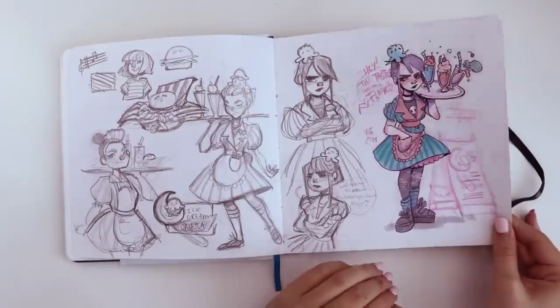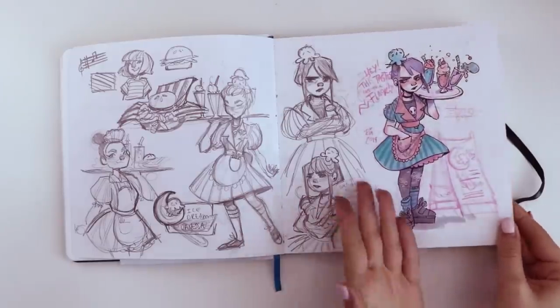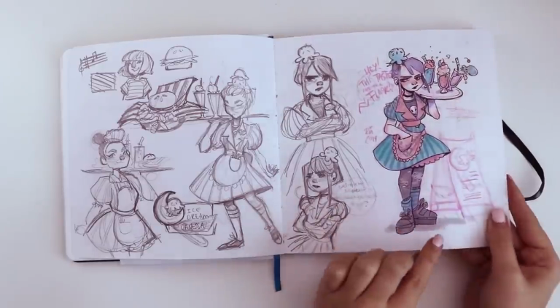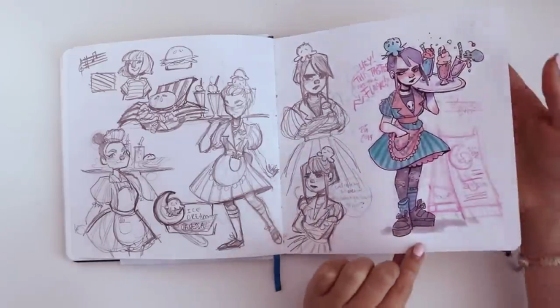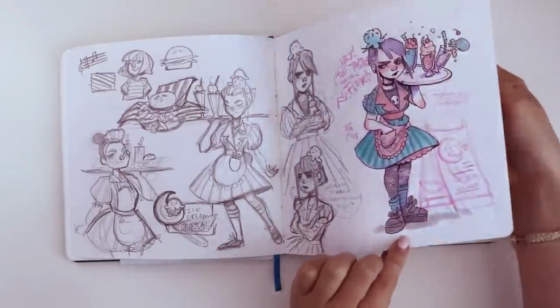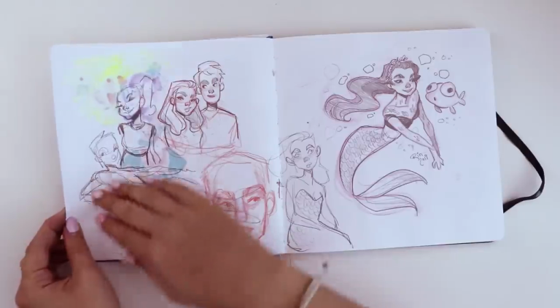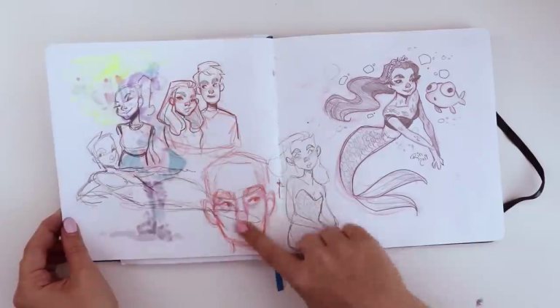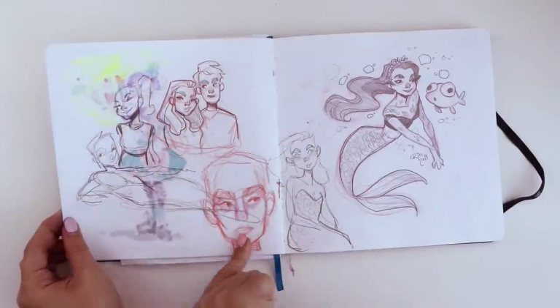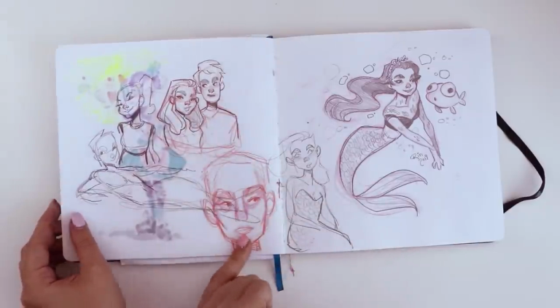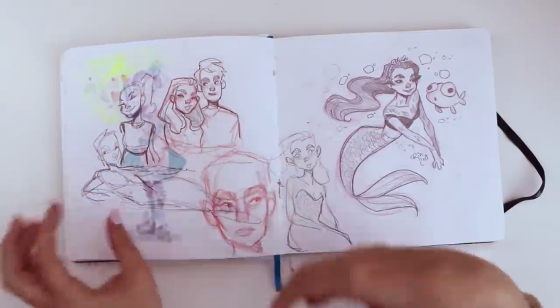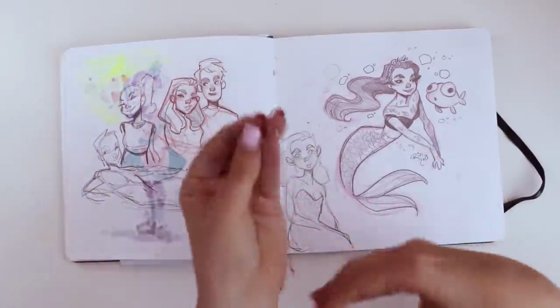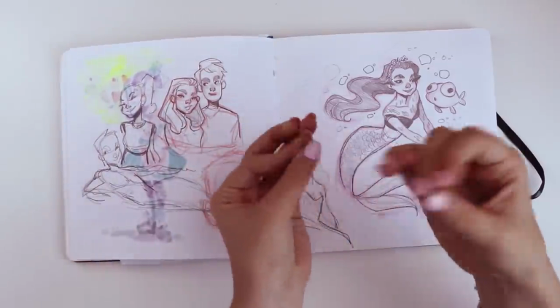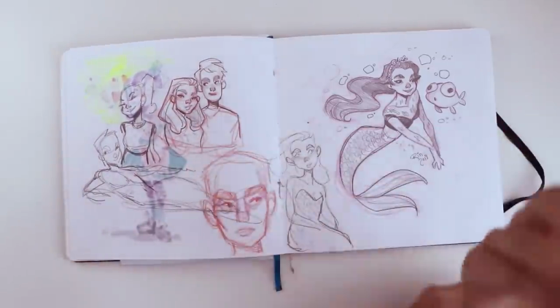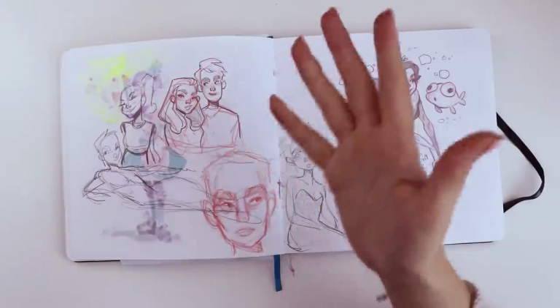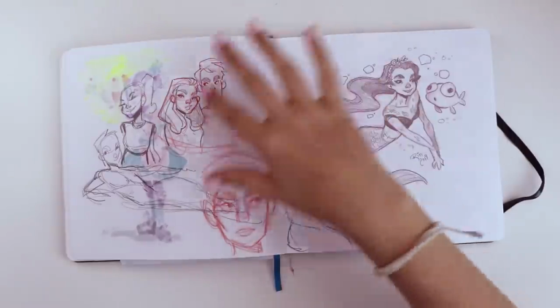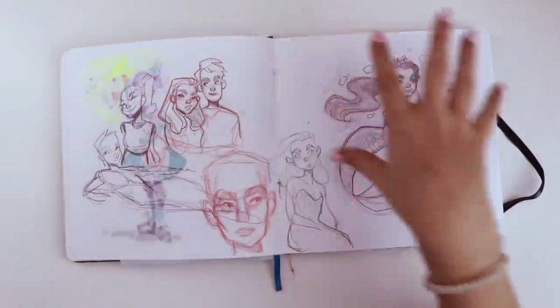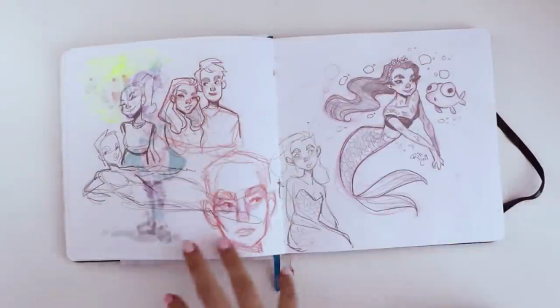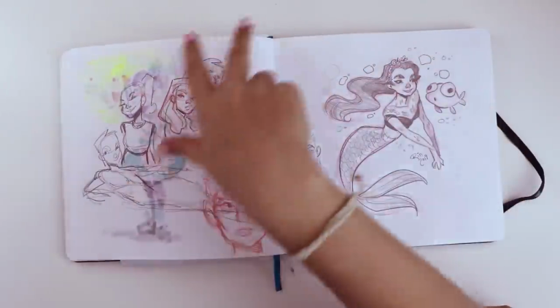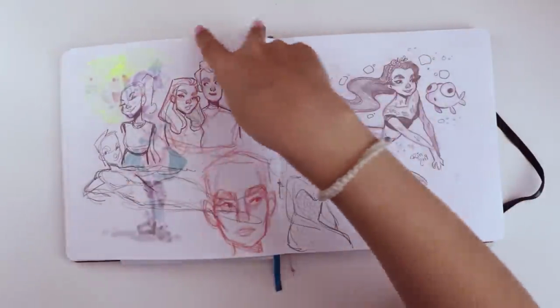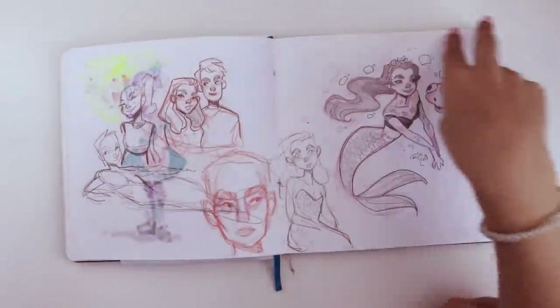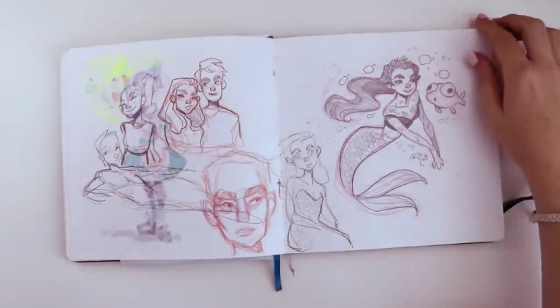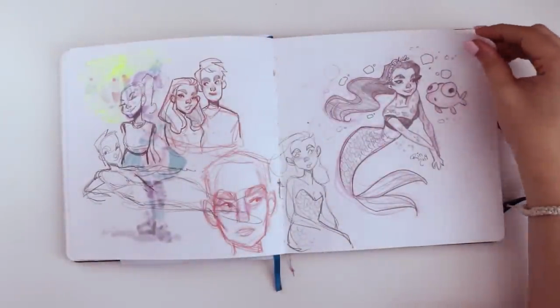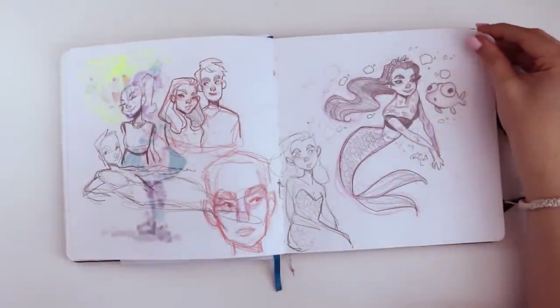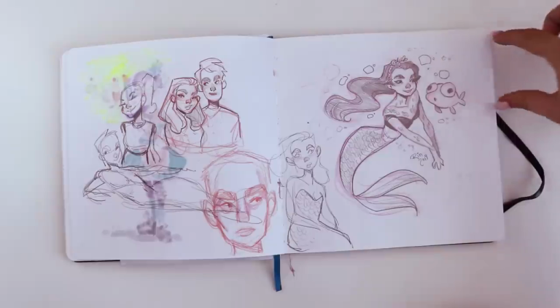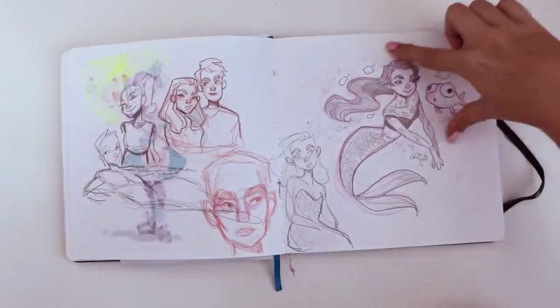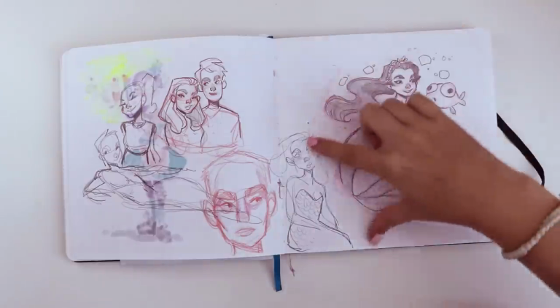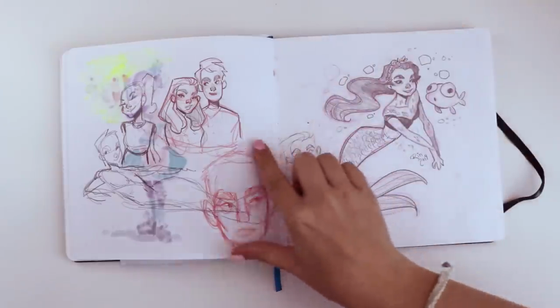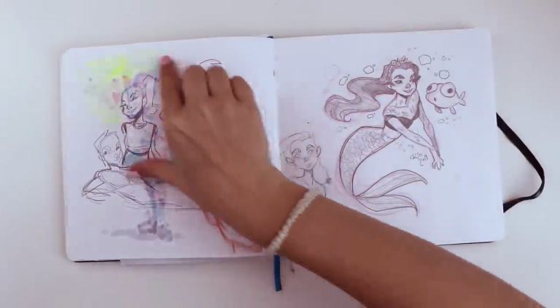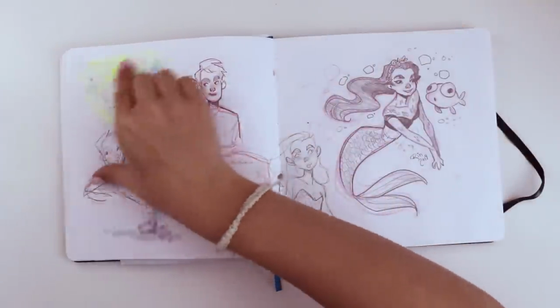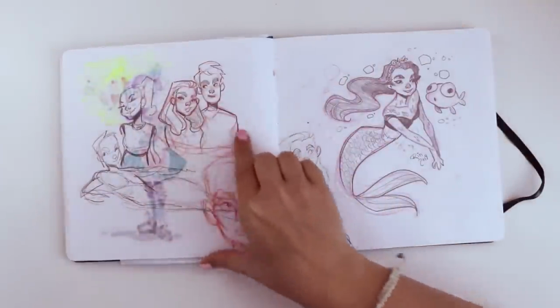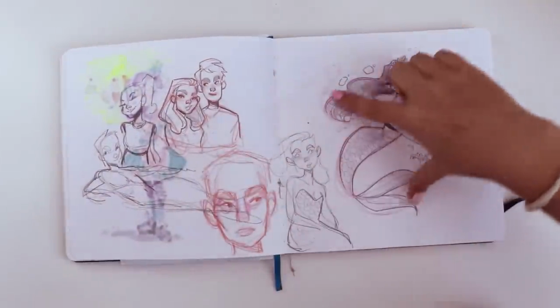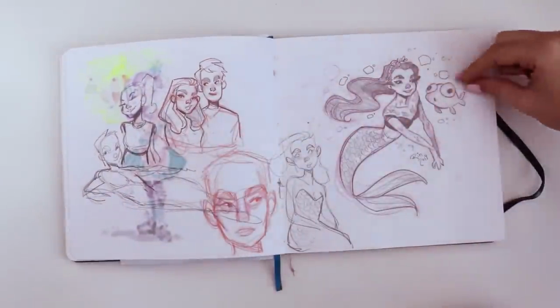We ended up with this beauty right here — our little minimum wage high schooler. Here's some more experimenting. I went through a lot of phases where I just didn't feel confident in my art, and I think that's where I'm not filling the spread as much. But I do like the way these sketches kind of fill the page like that.